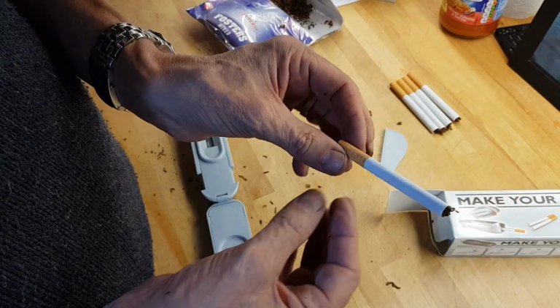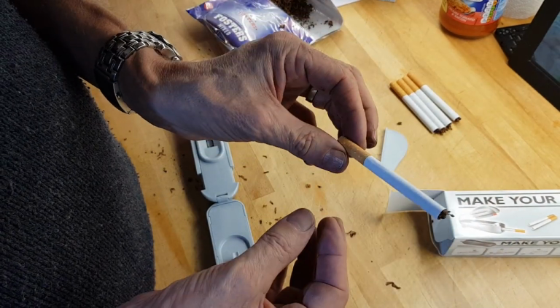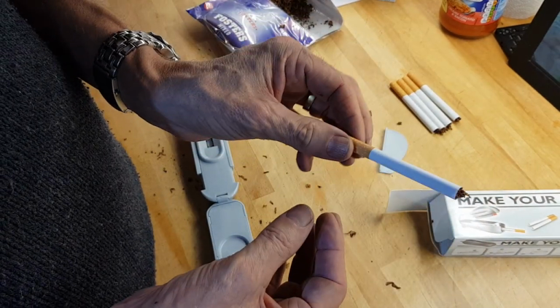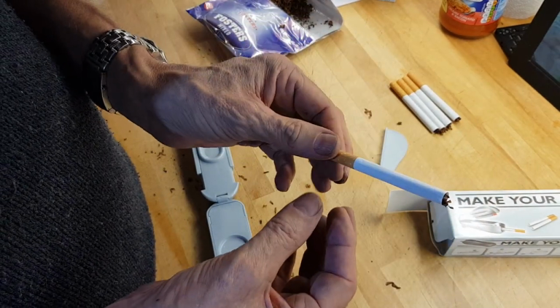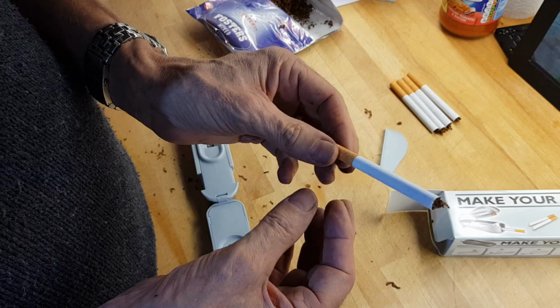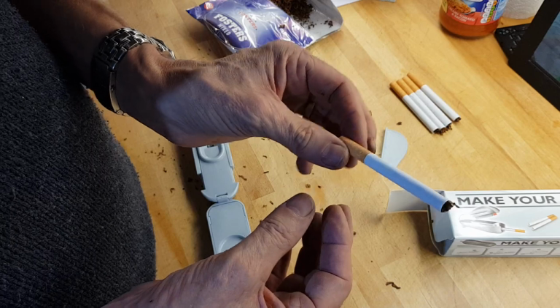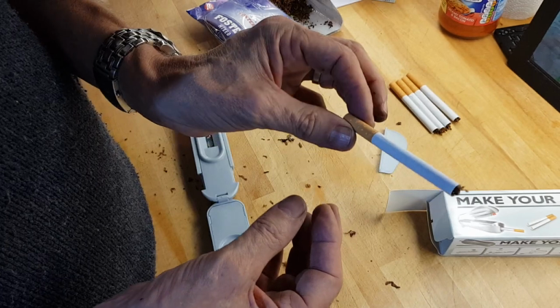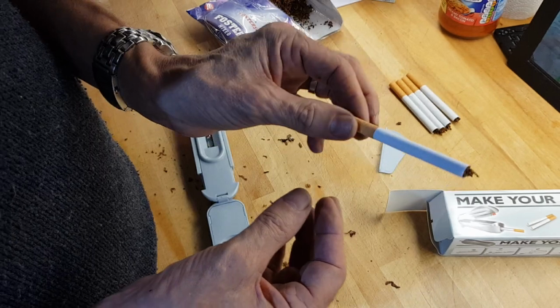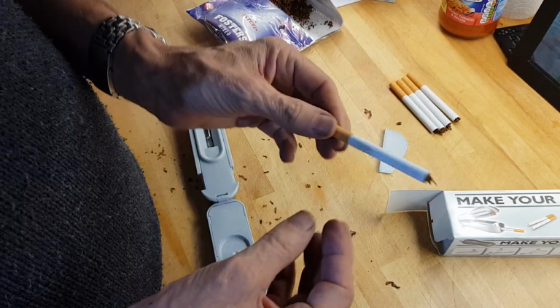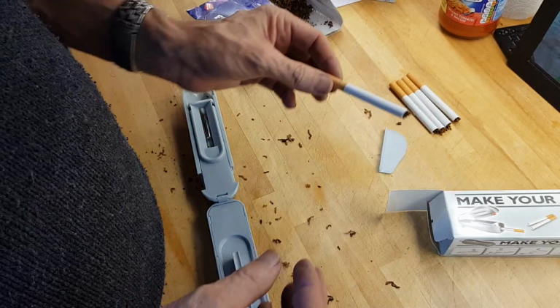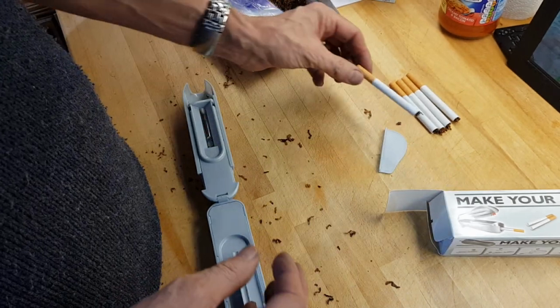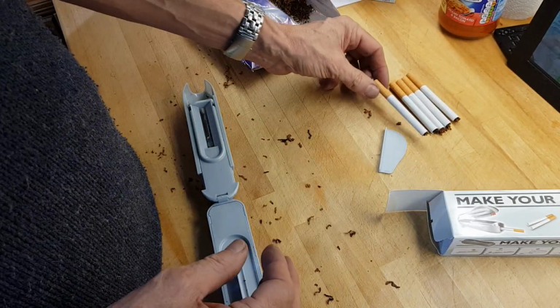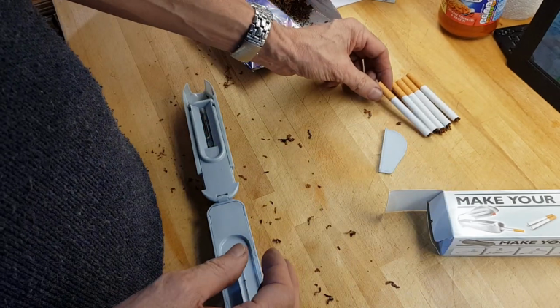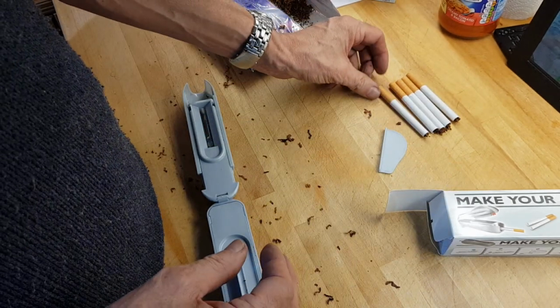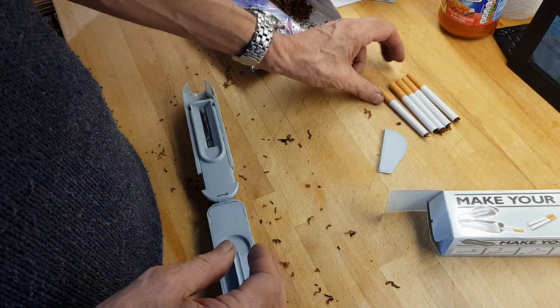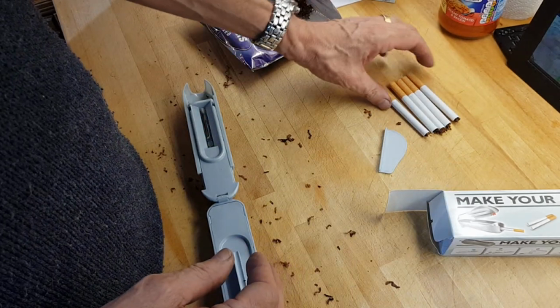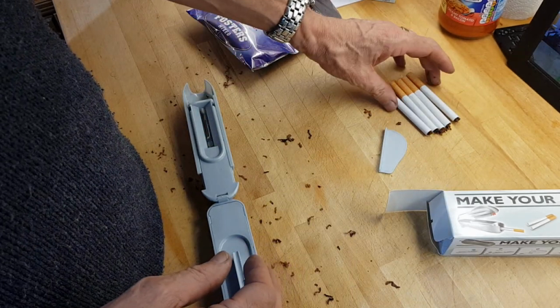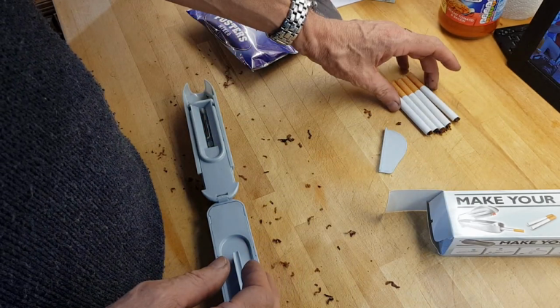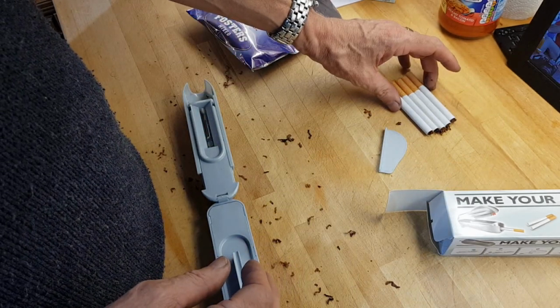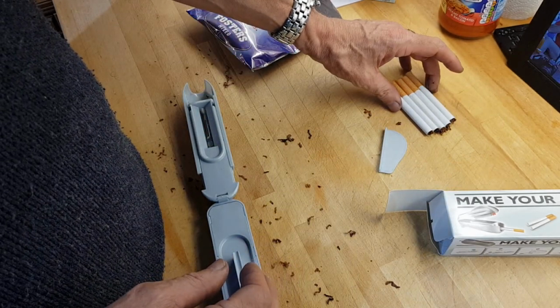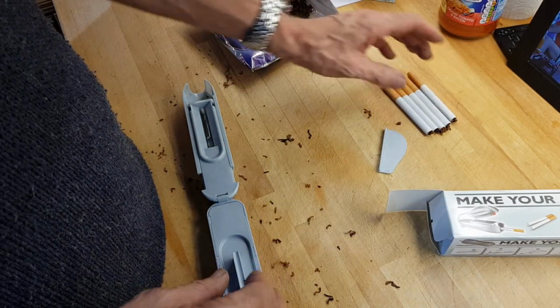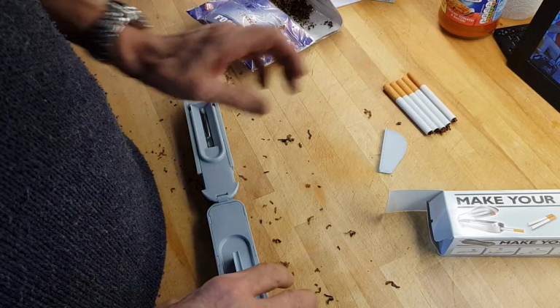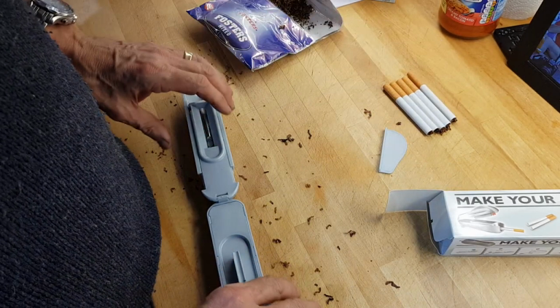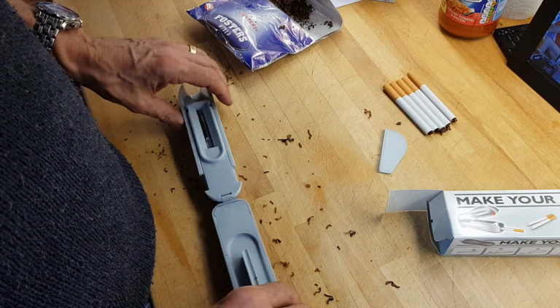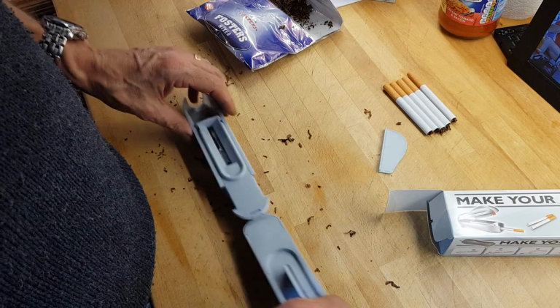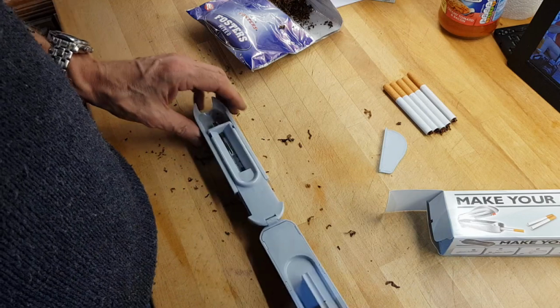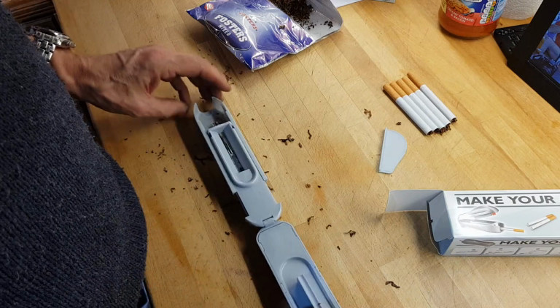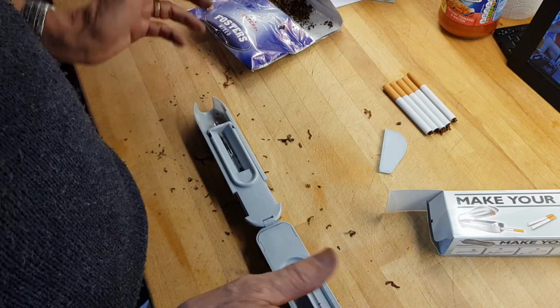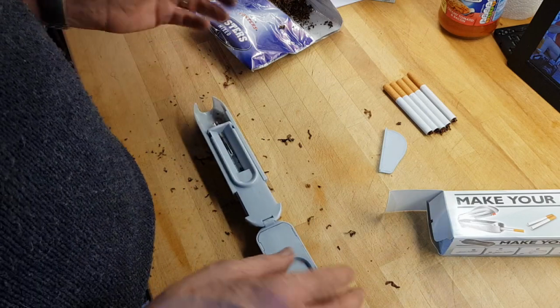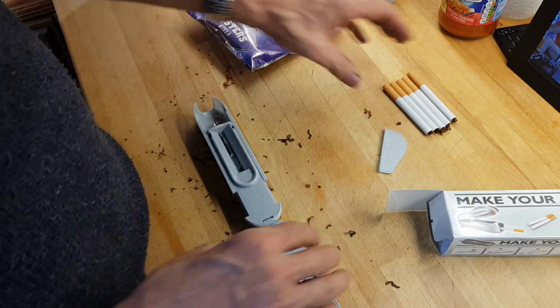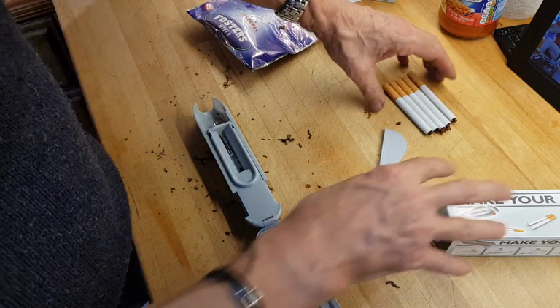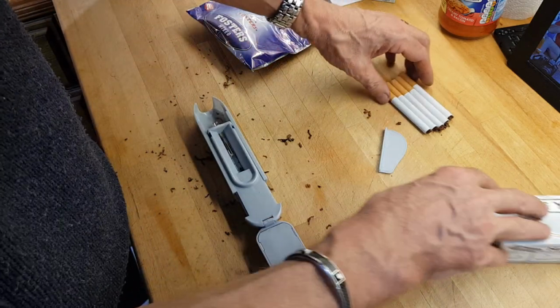You can put as much or as little tobacco in as you want. Personally, I find that the more tobacco you put in, the harder it is to draw on it.